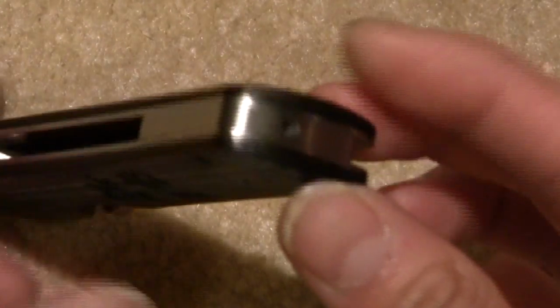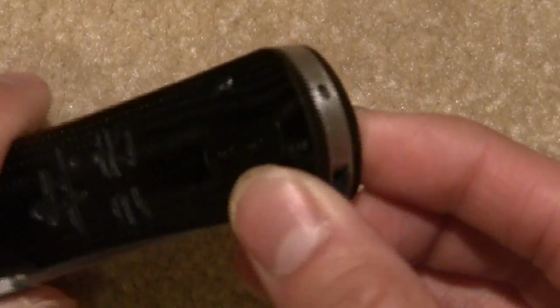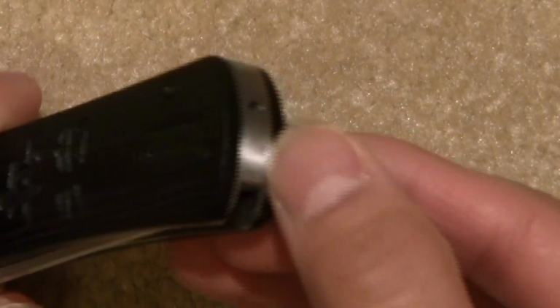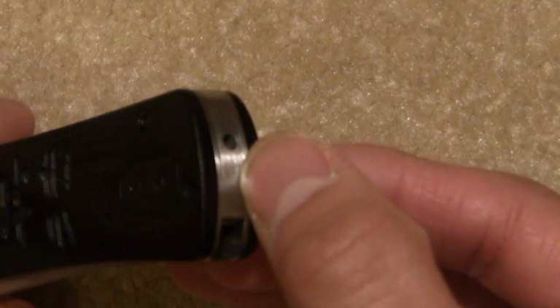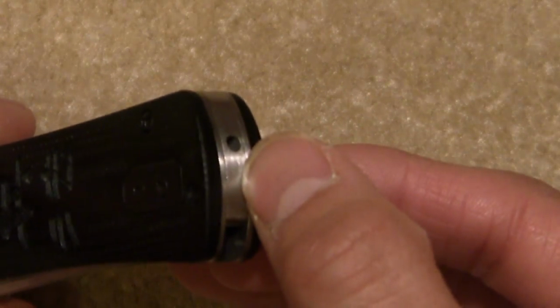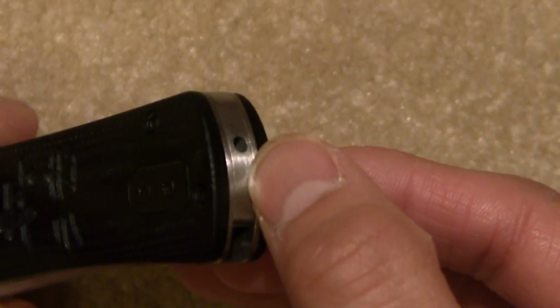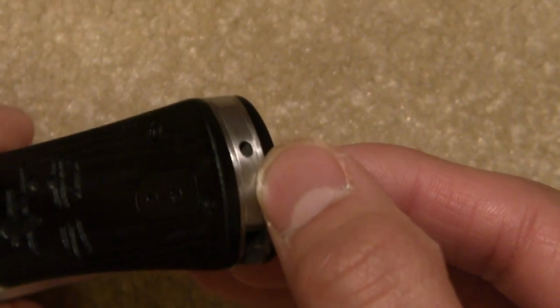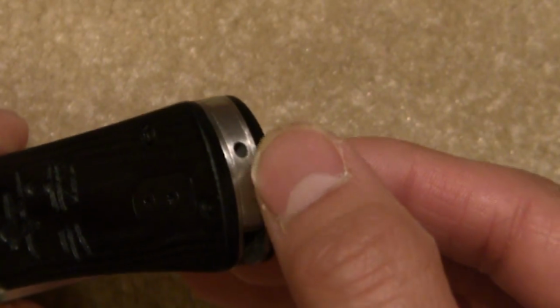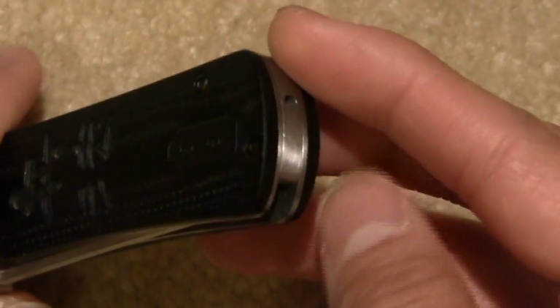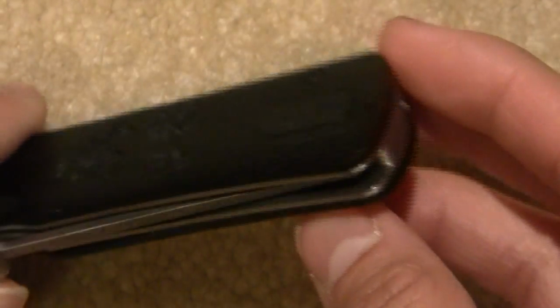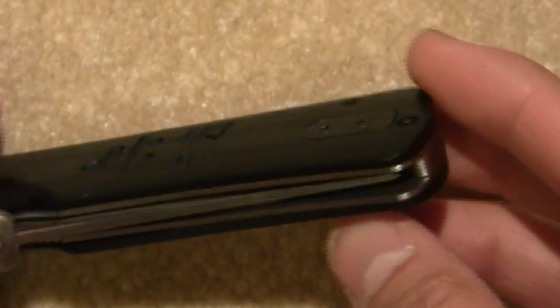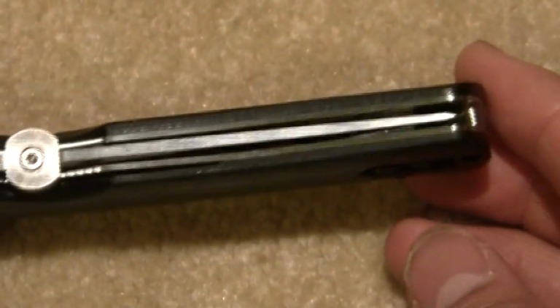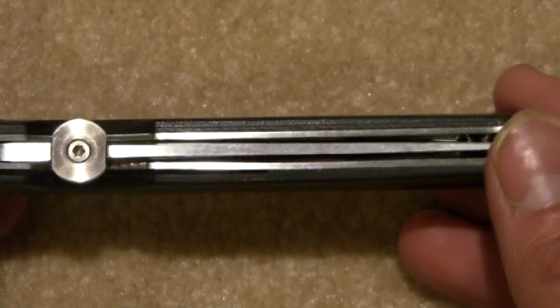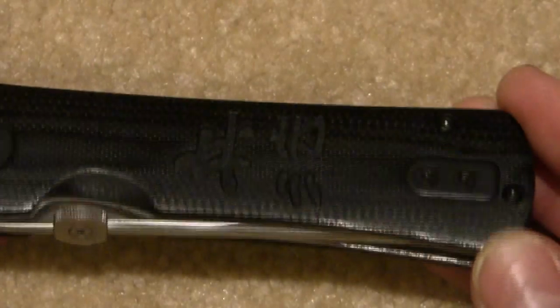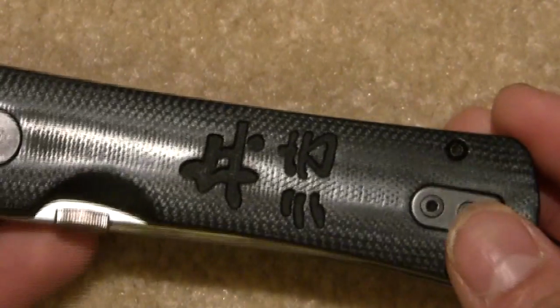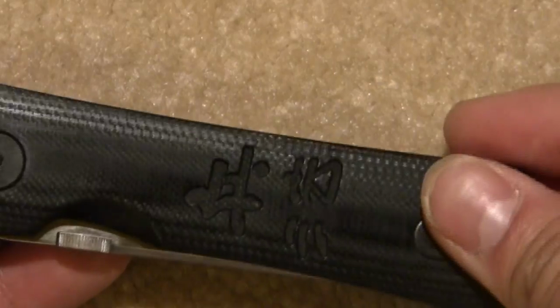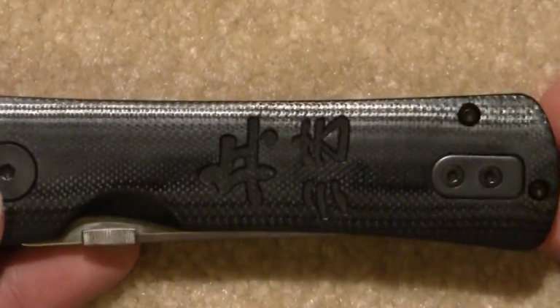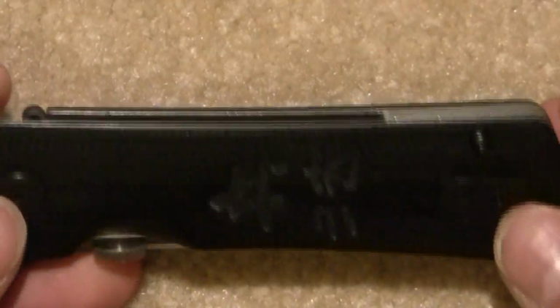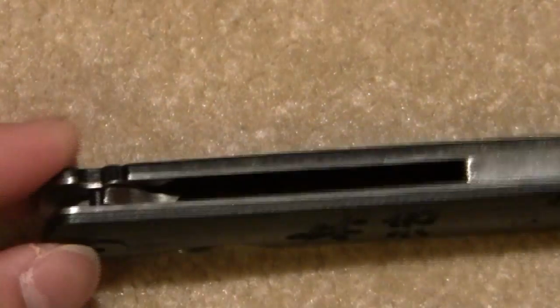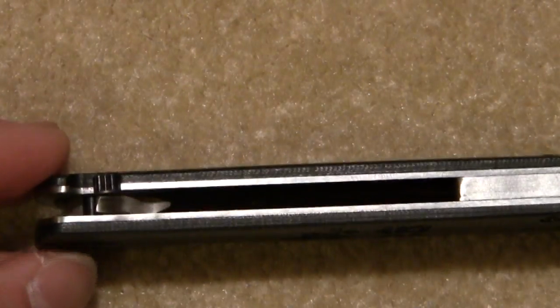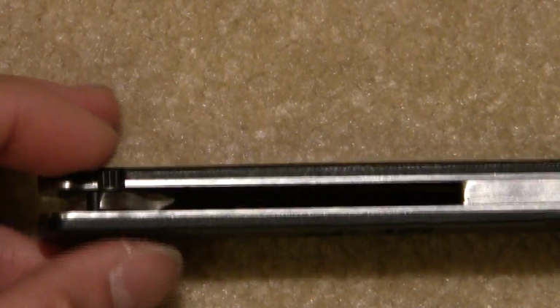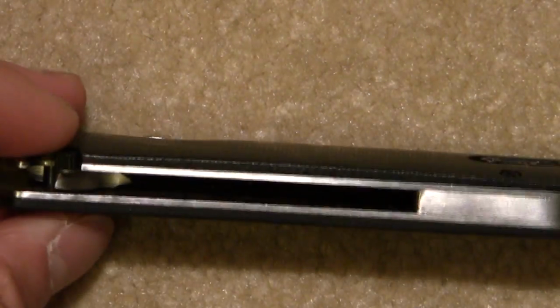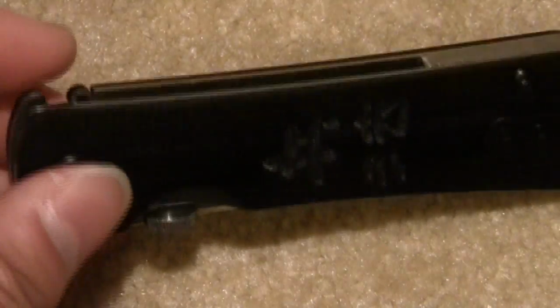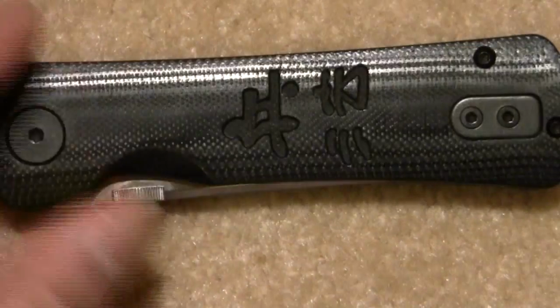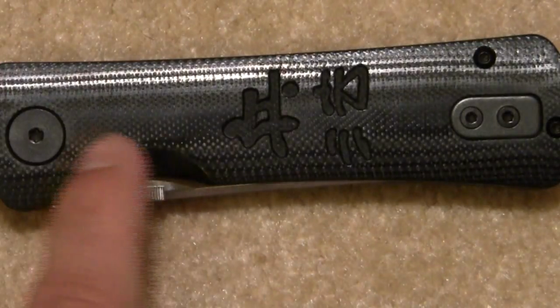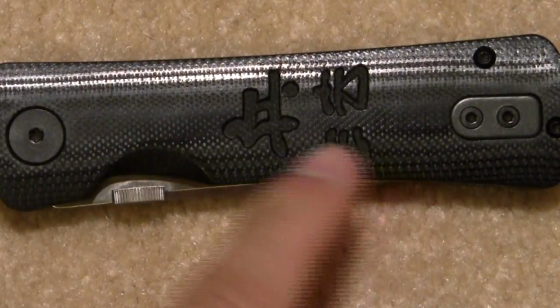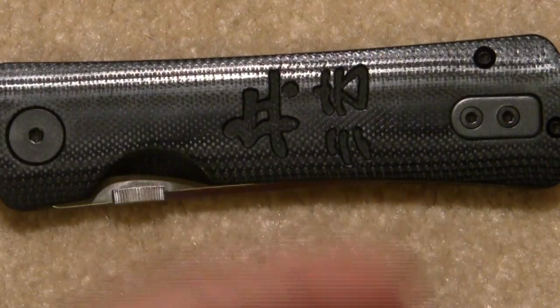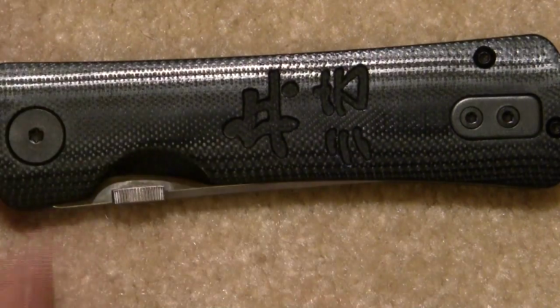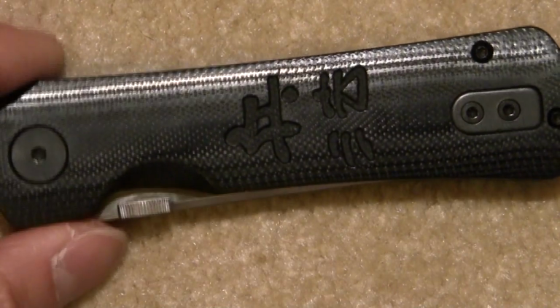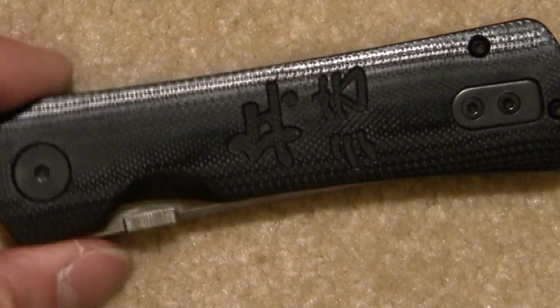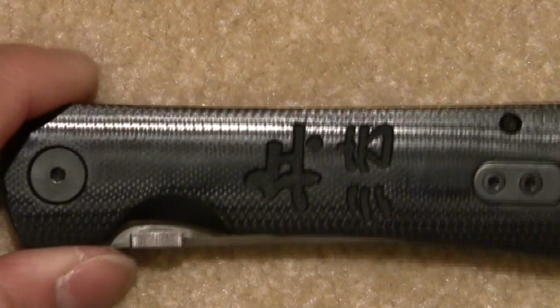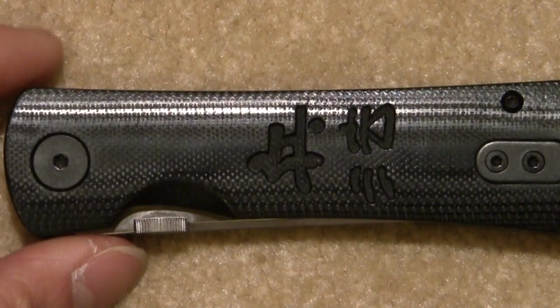The back has a little hole here, and that is to remove the screw to take out the spring rod. A word to anyone who wants to remove the spring rod — it does require taking the entire knife apart. While it's not hard, it's also not very convenient.